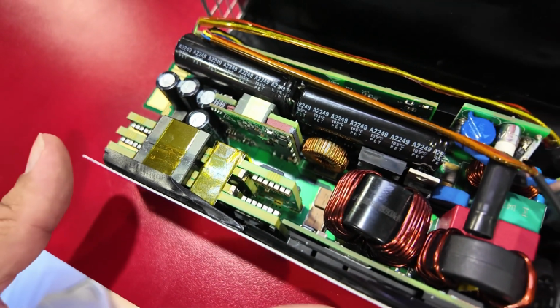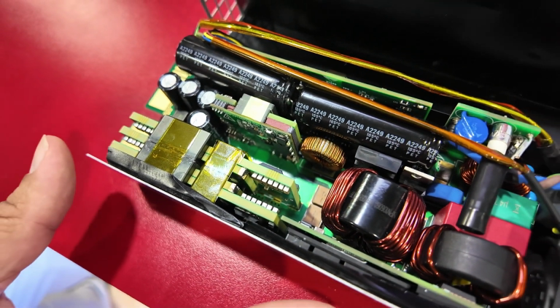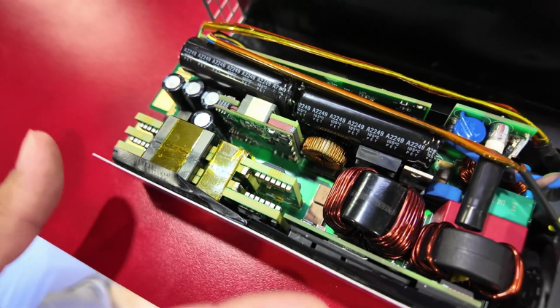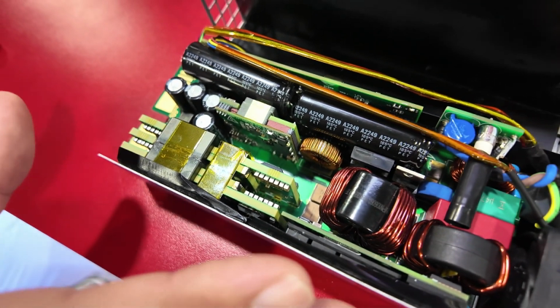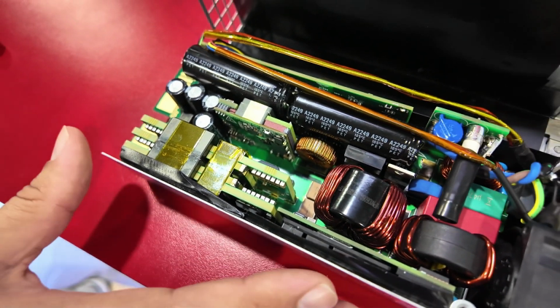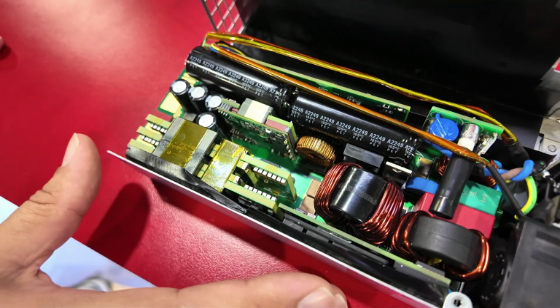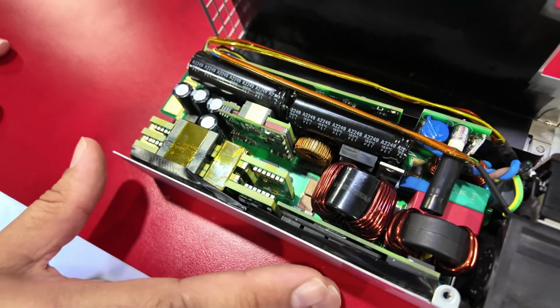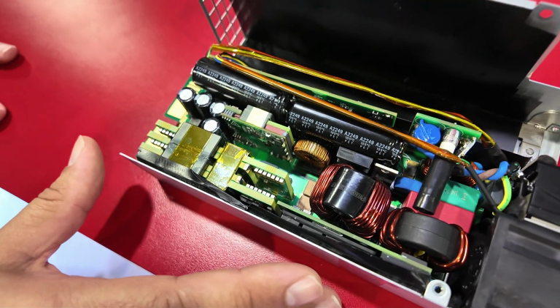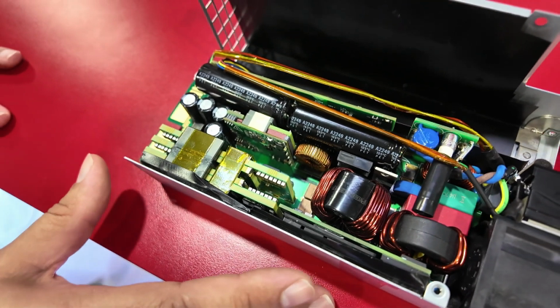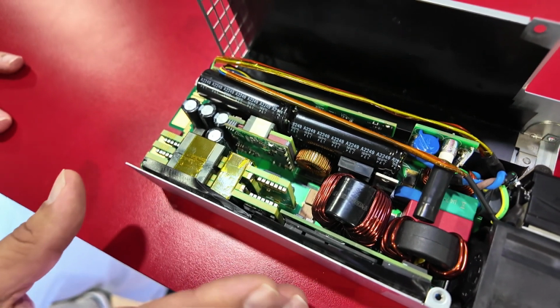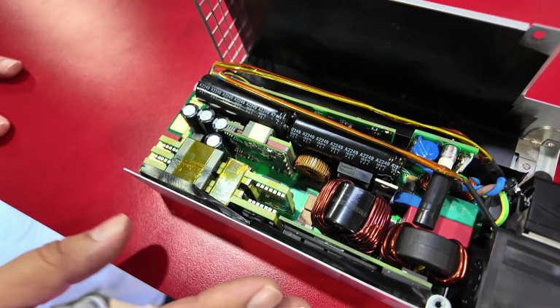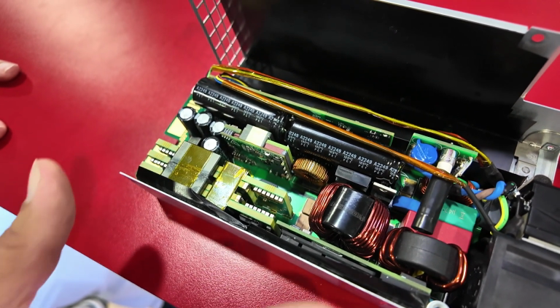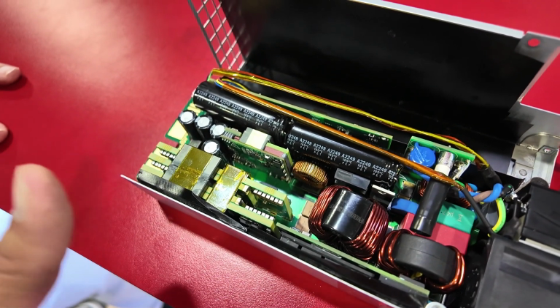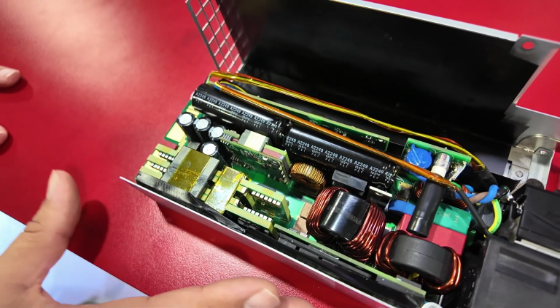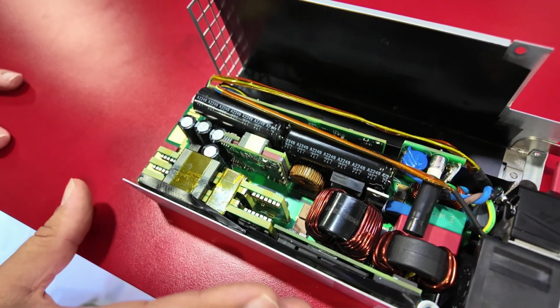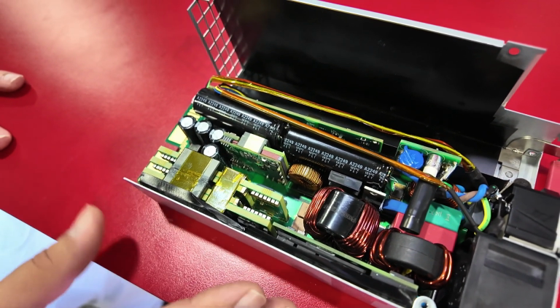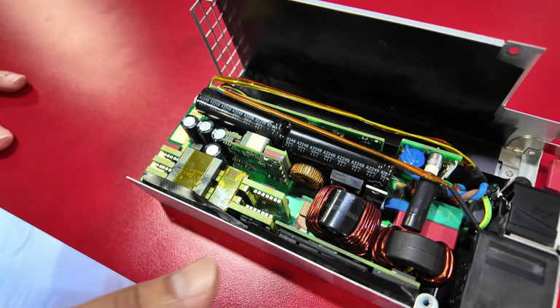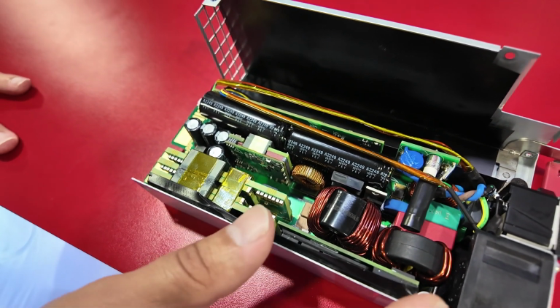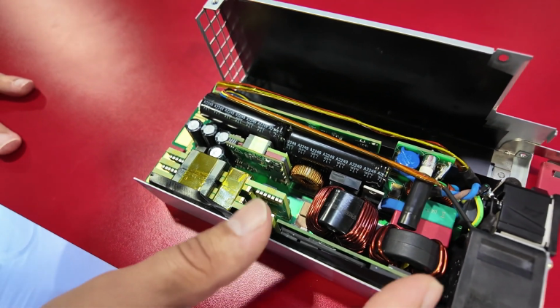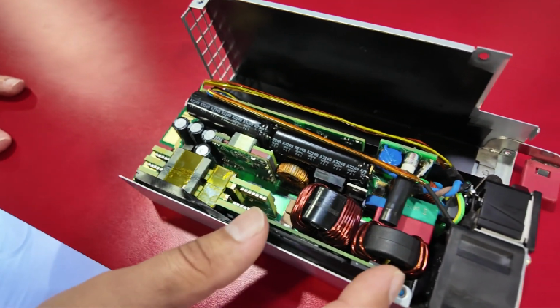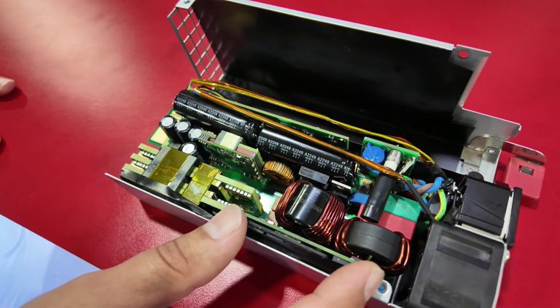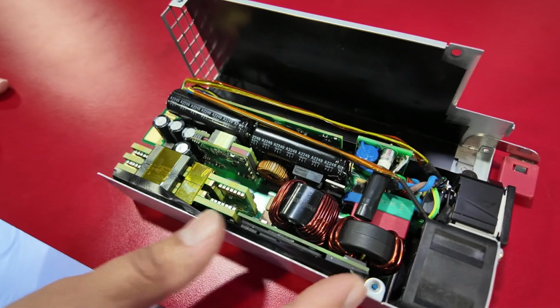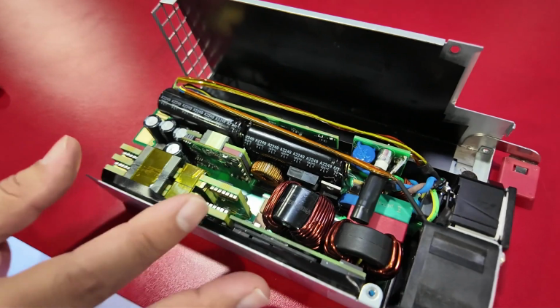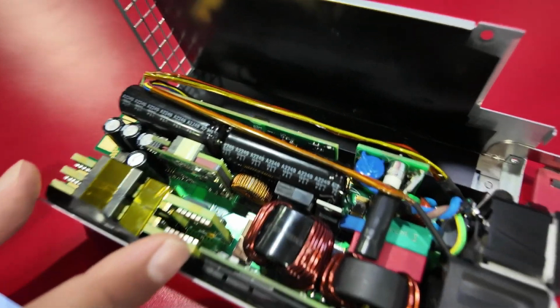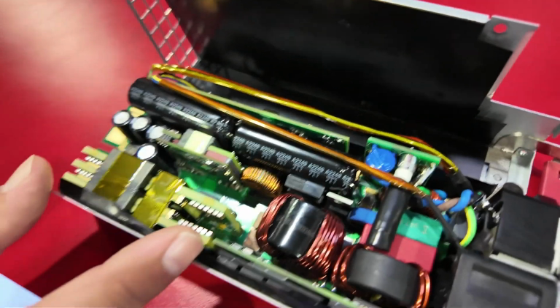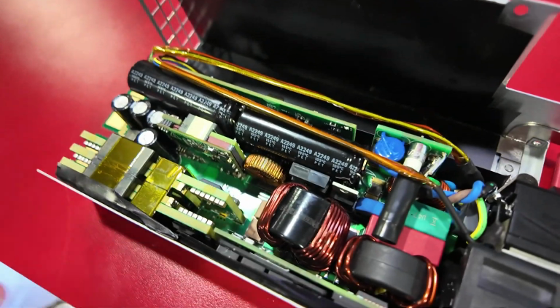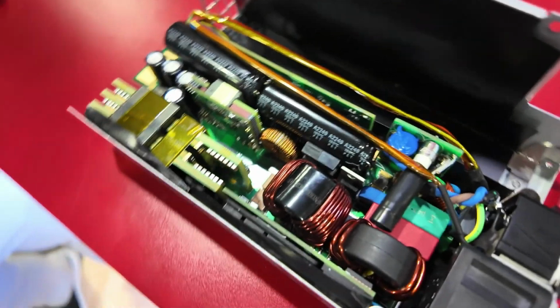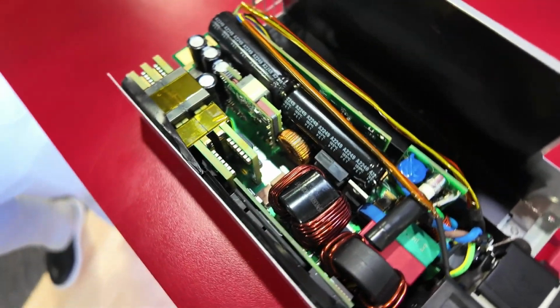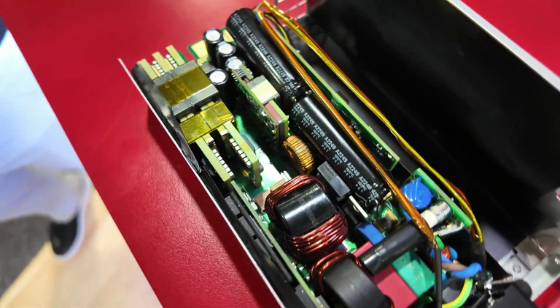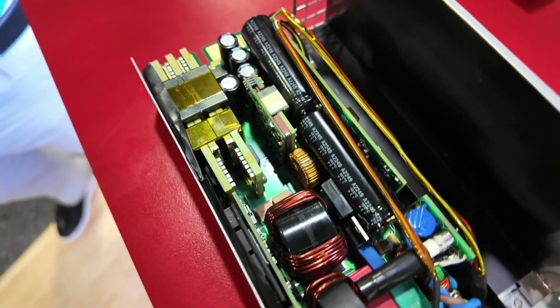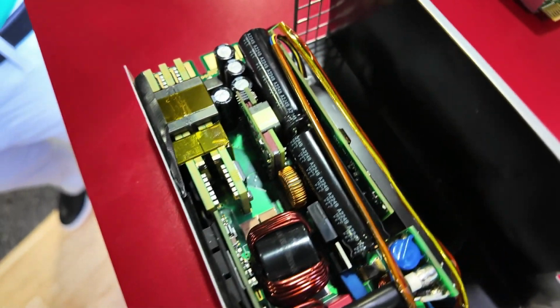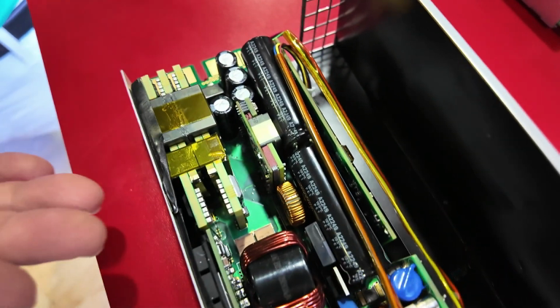It's a 3.6 kilowatt design using a TI total solution in both the totem pole PFC and the LLC, and we're excited to bring this to our customers.